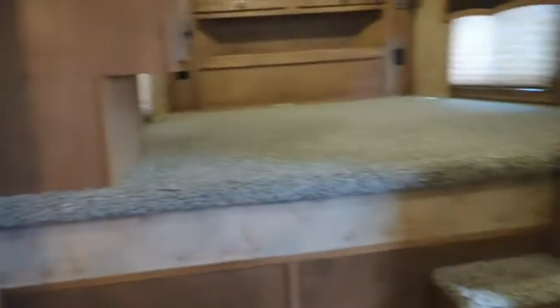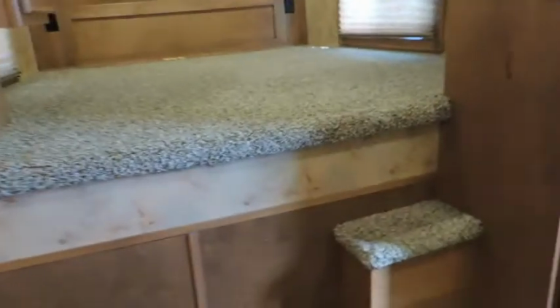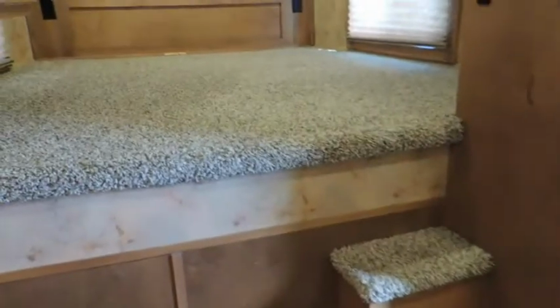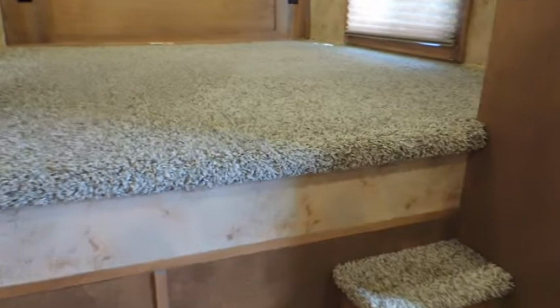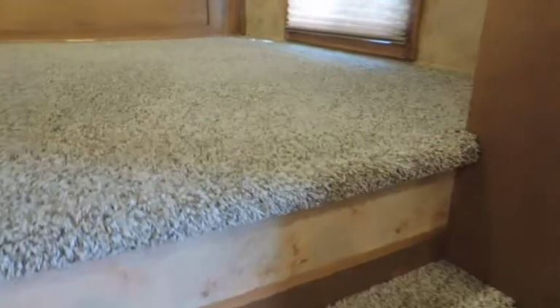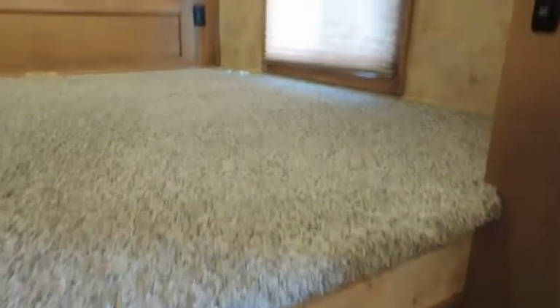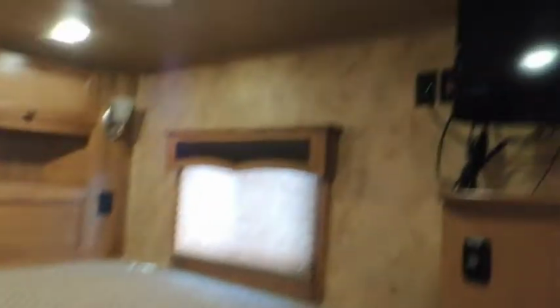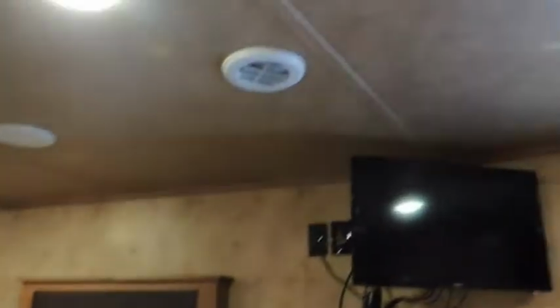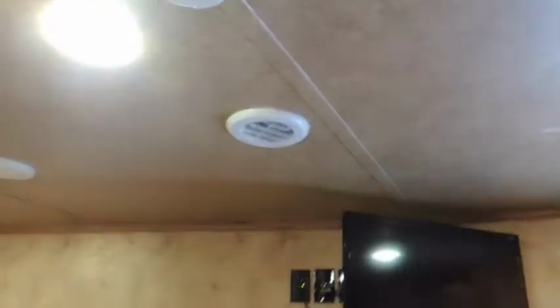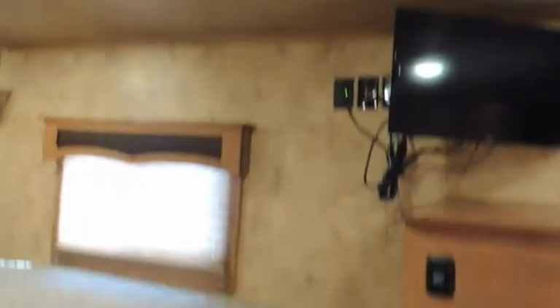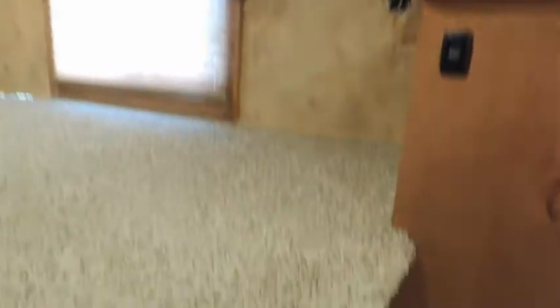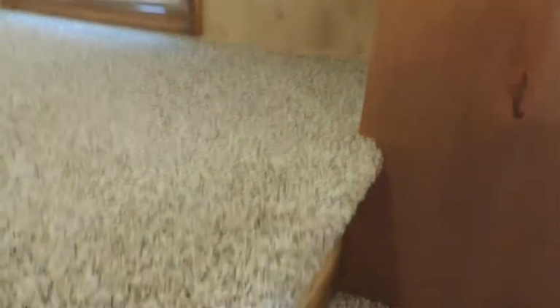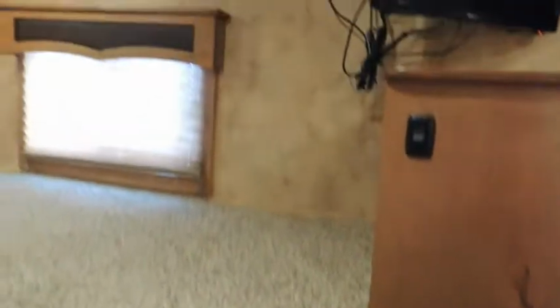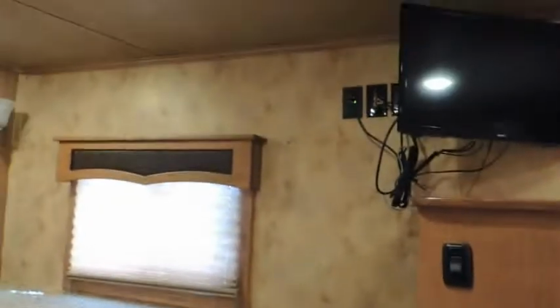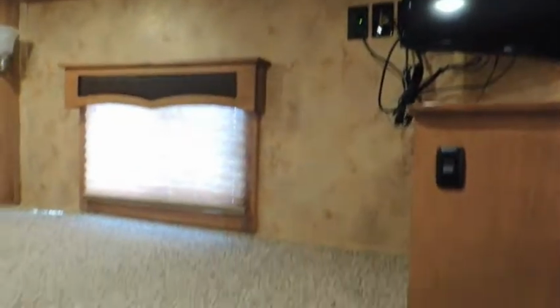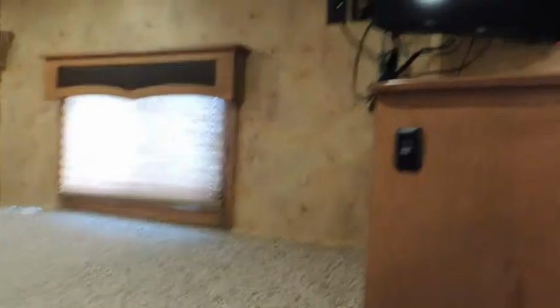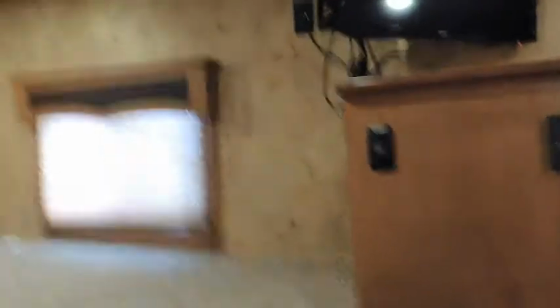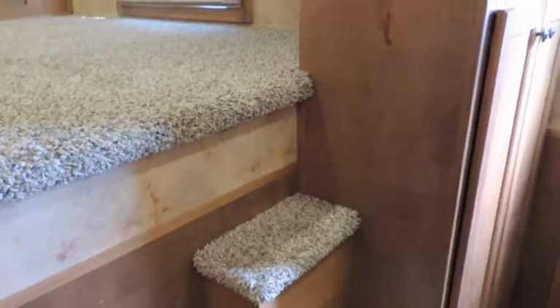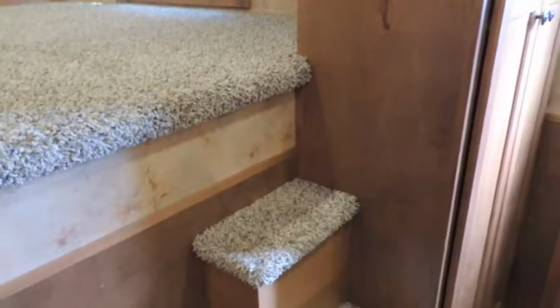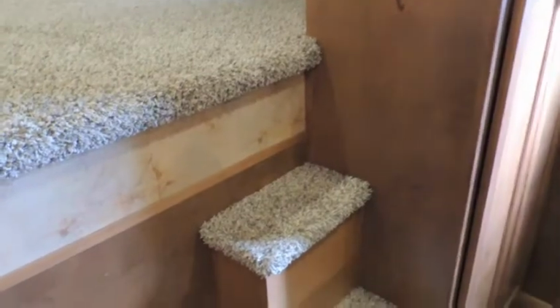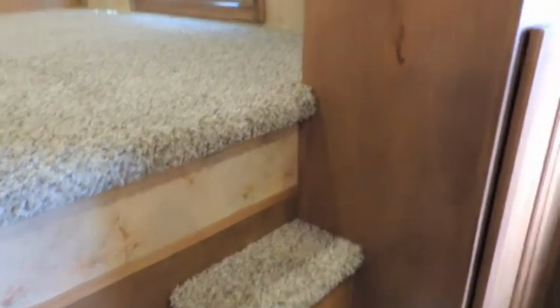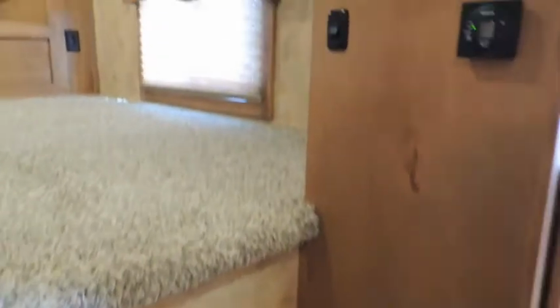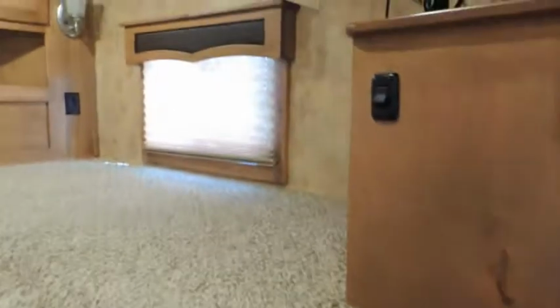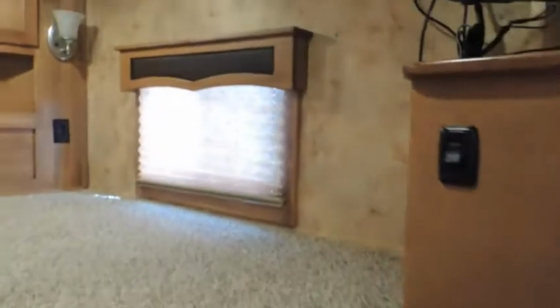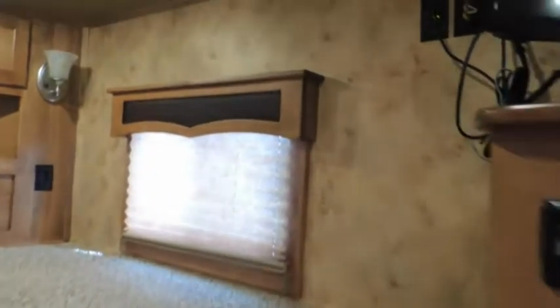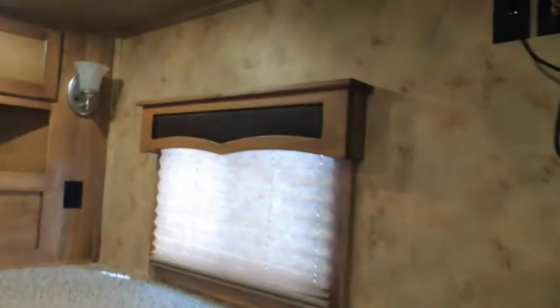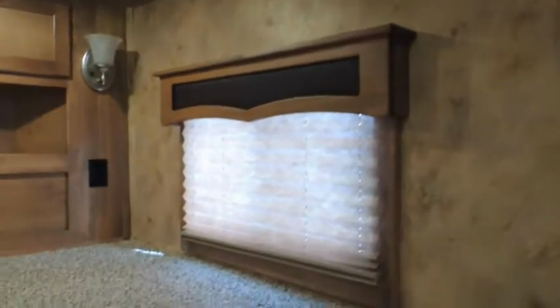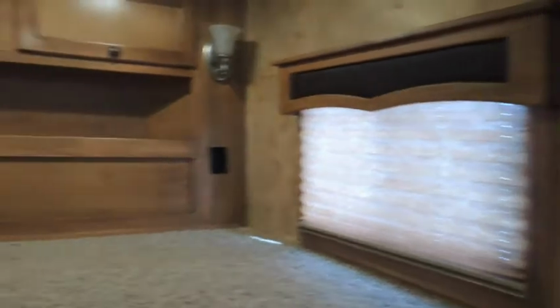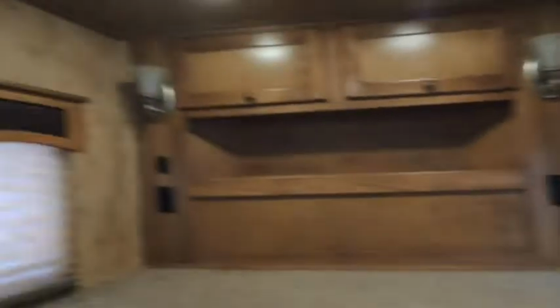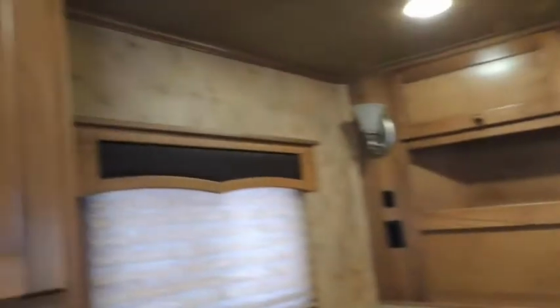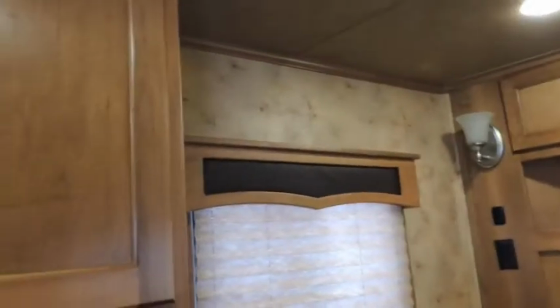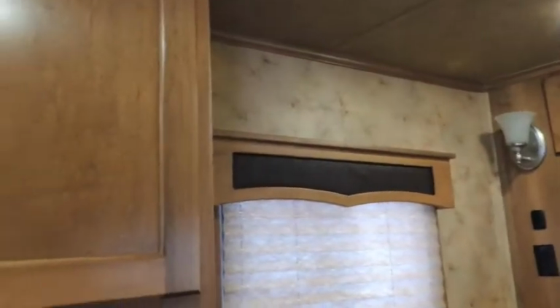The headroom between here and the ceiling — I don't have a tape on it, but it is pretty hefty. Step up here. Soft shades, hardwood valances.